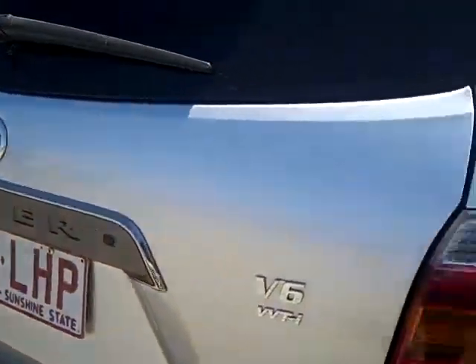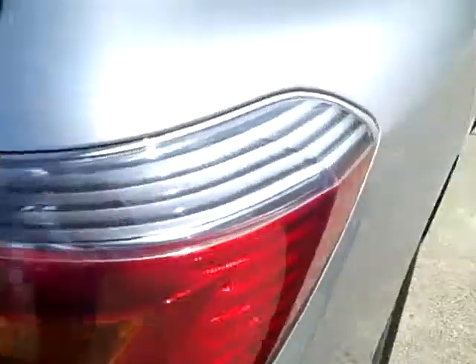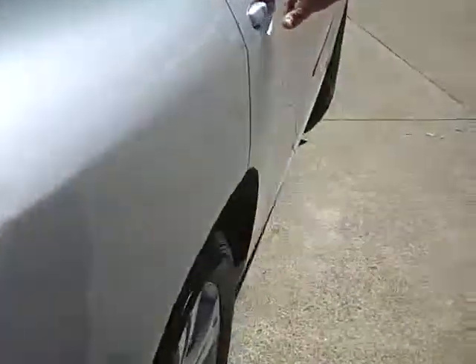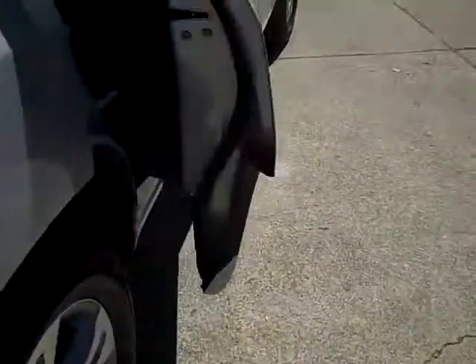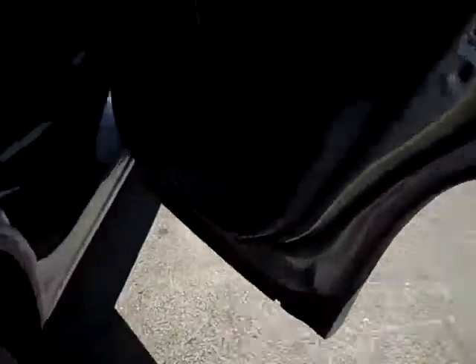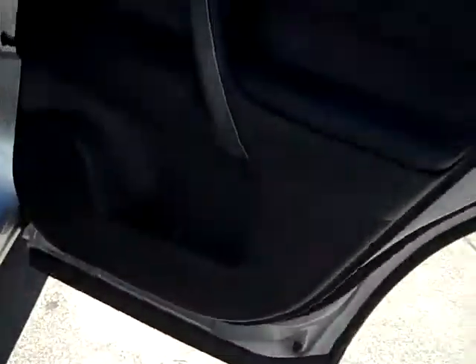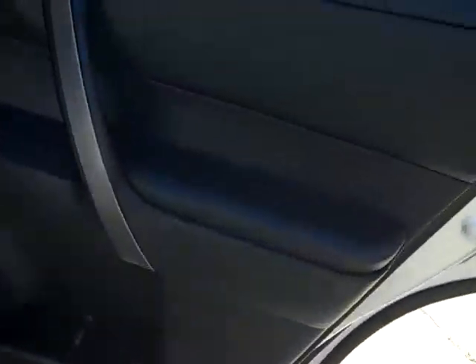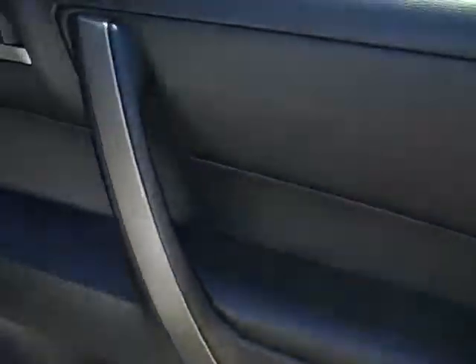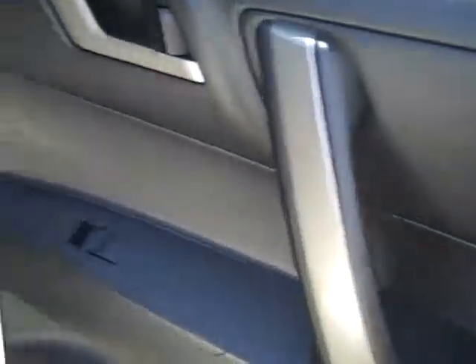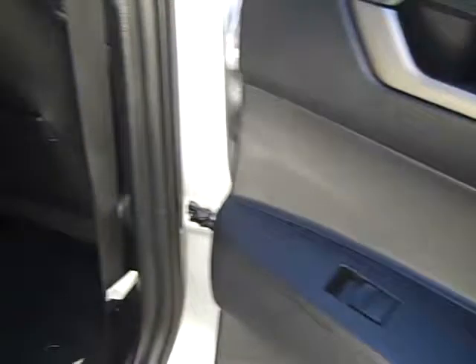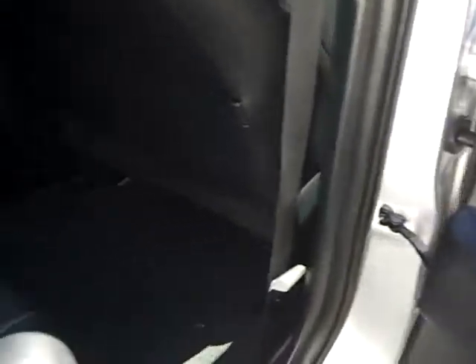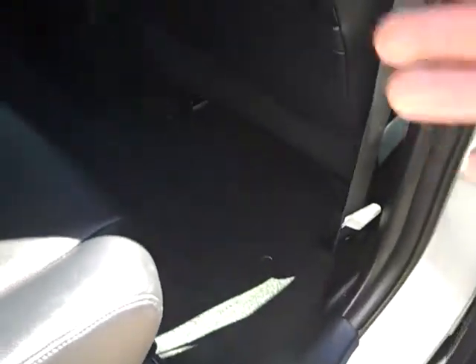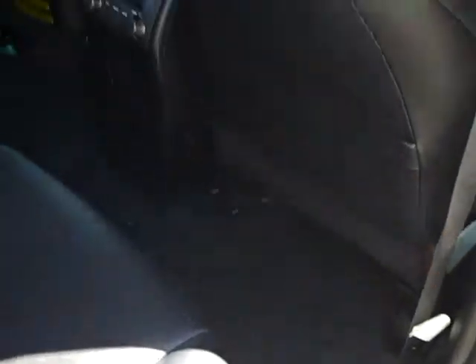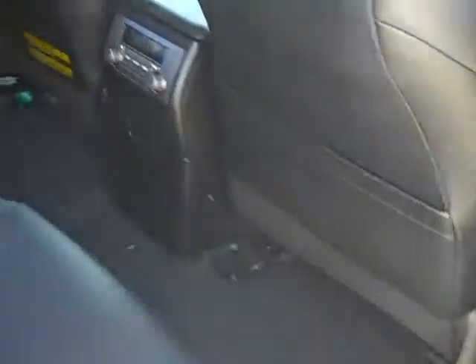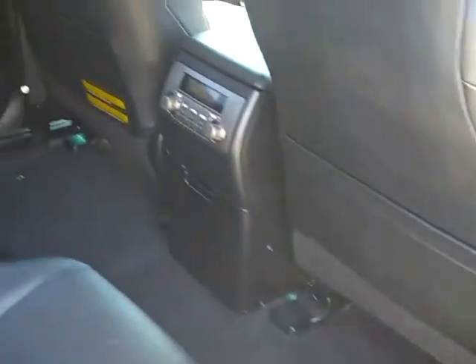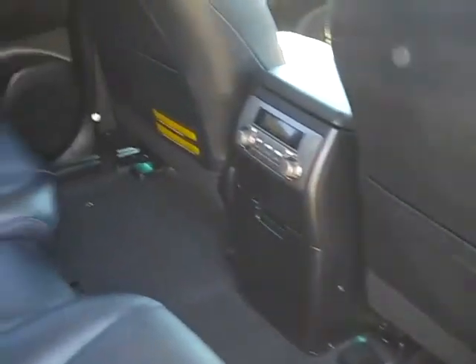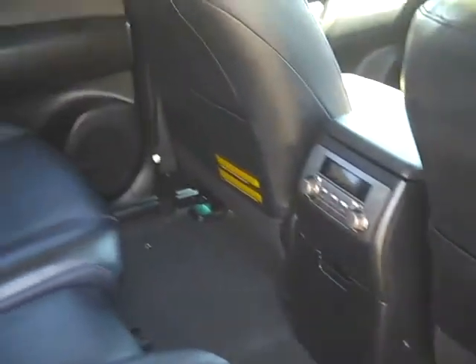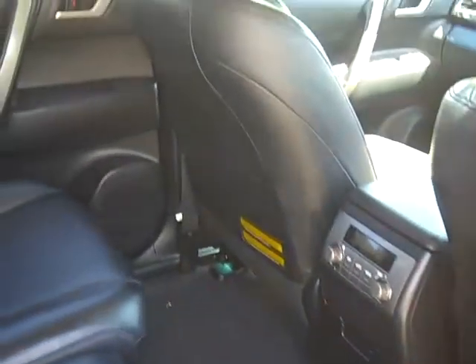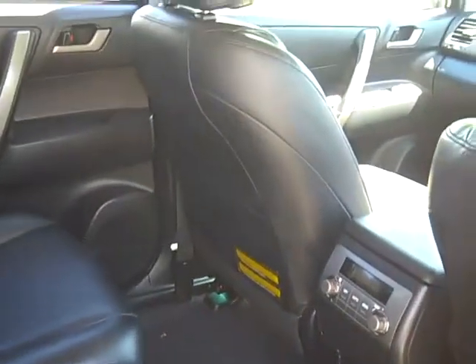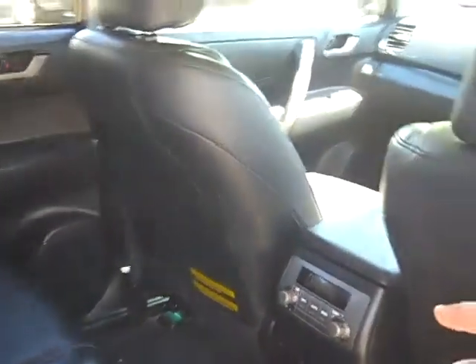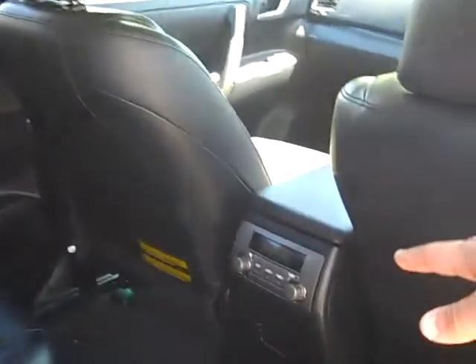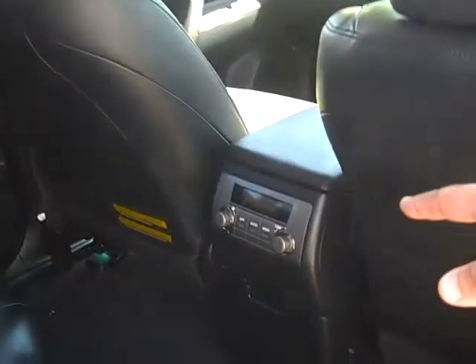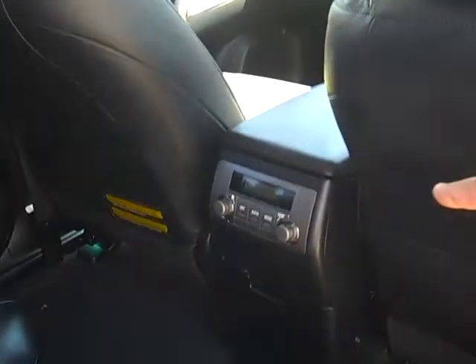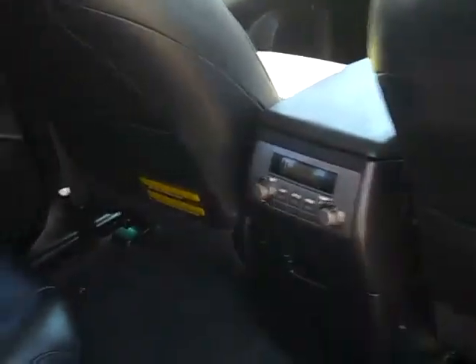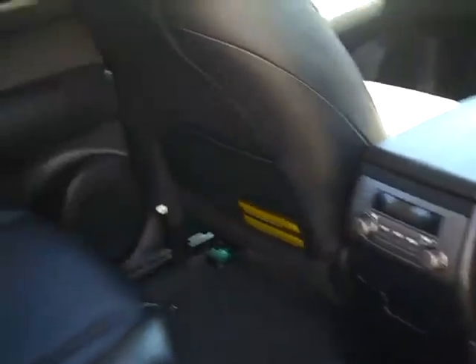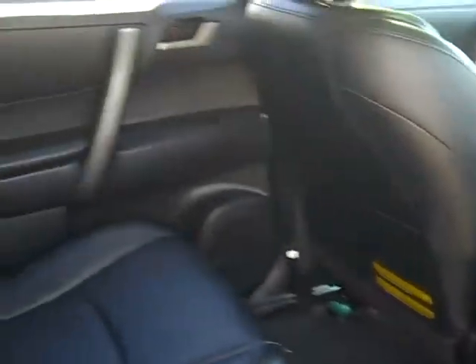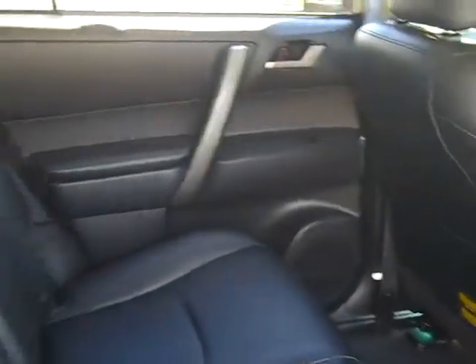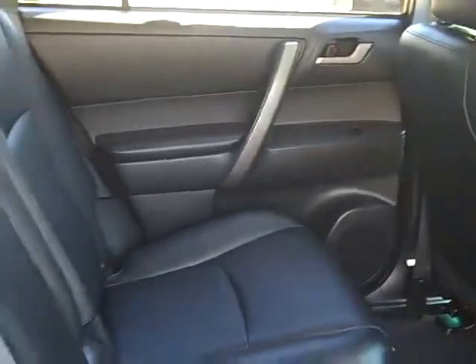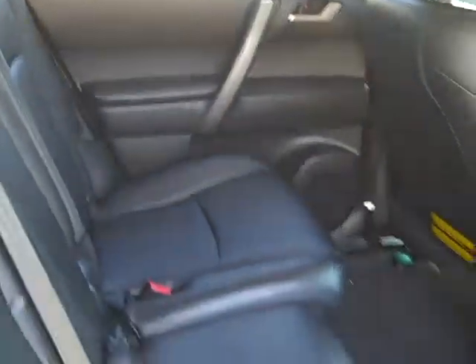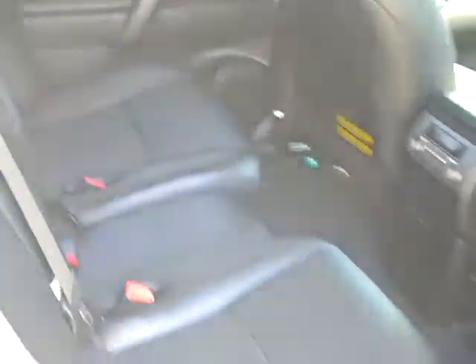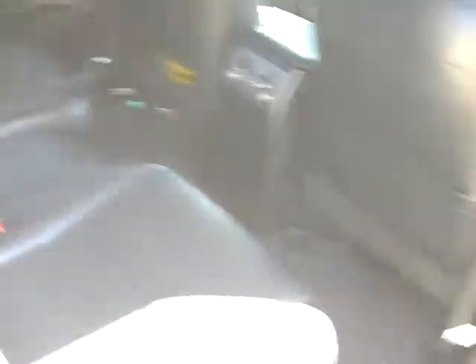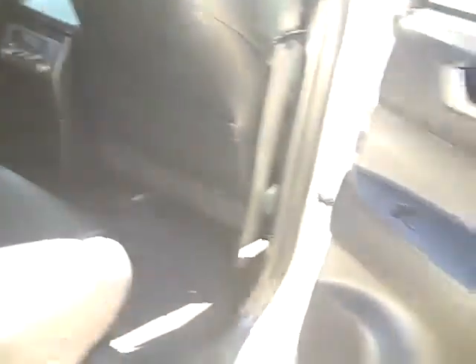As you walk around into the rear of the vehicle, you can see that there's a lot of space for your rear passengers. It also comes with dual air conditioning to the rear of the vehicle and is fitted with power windows all around.